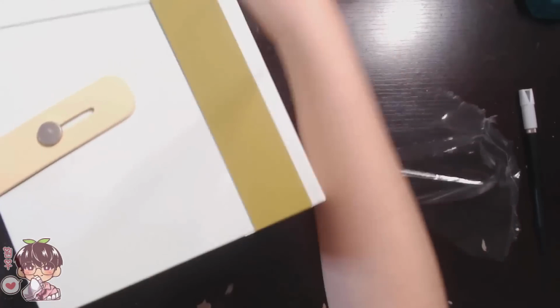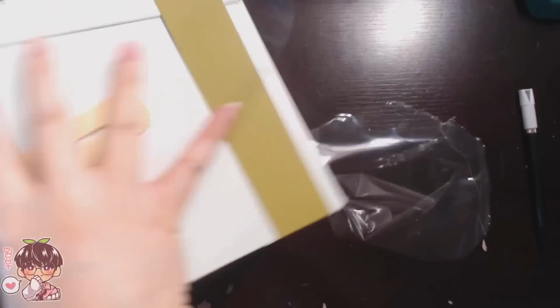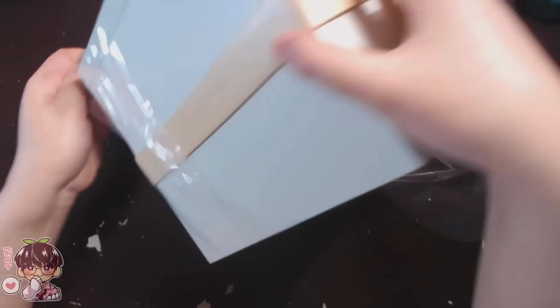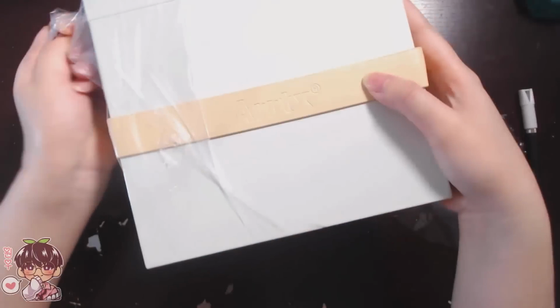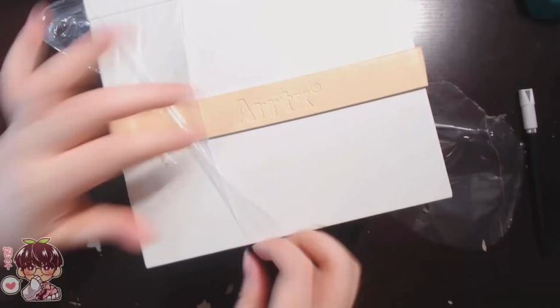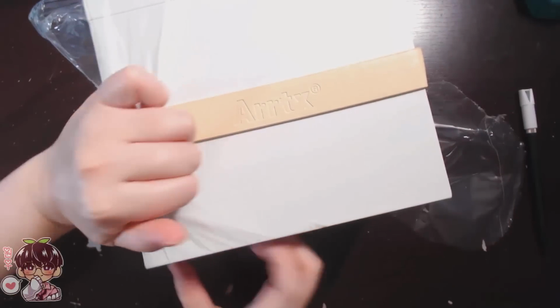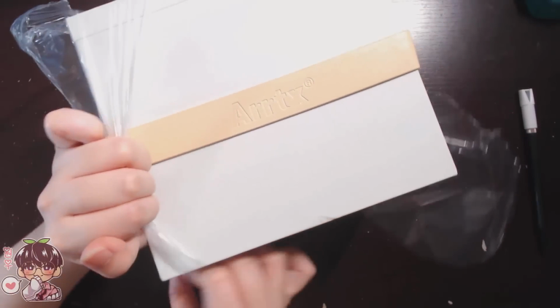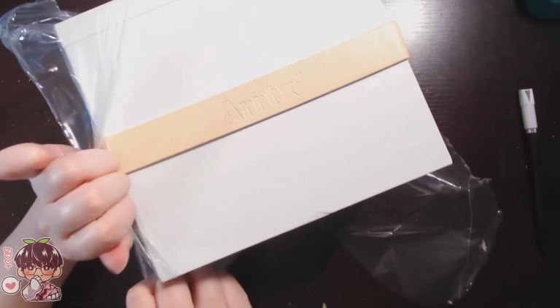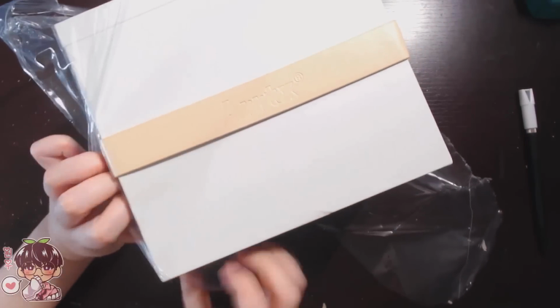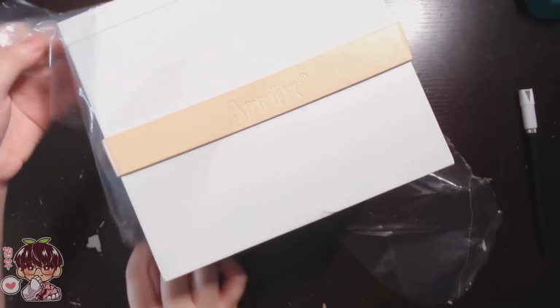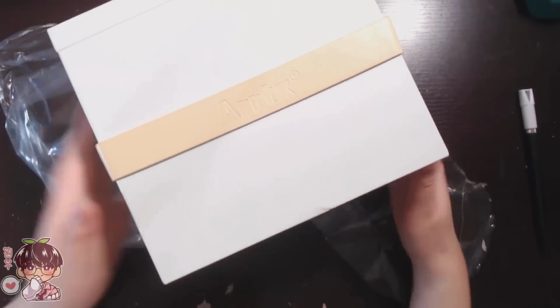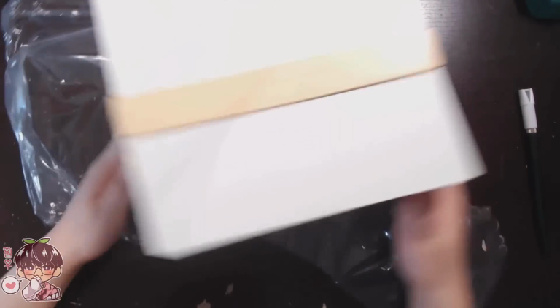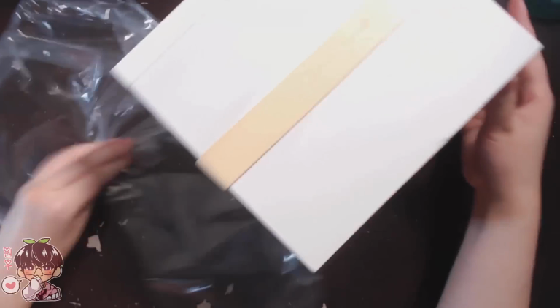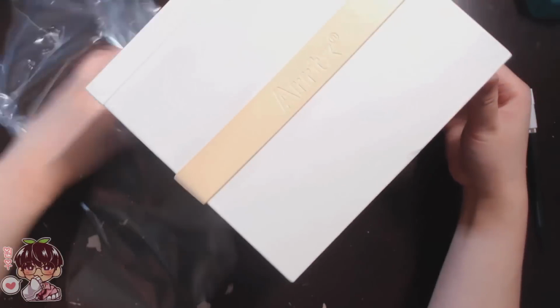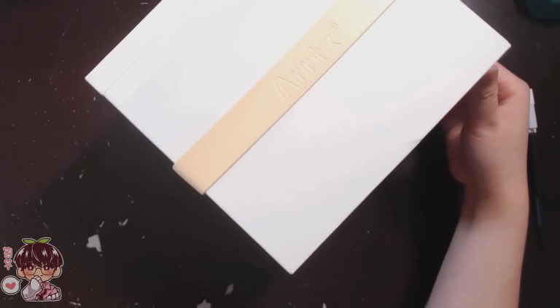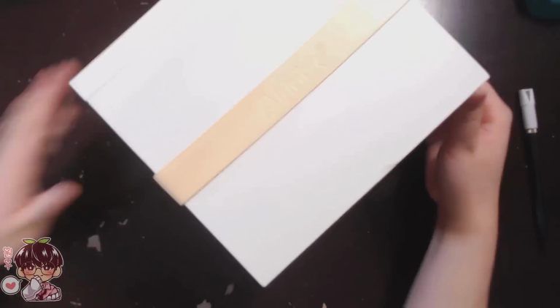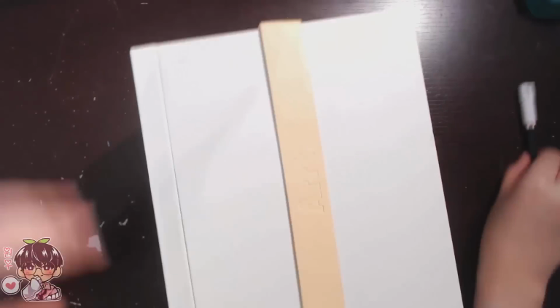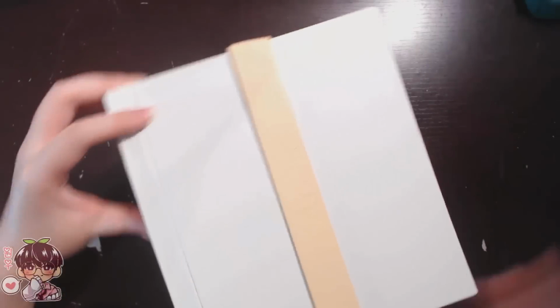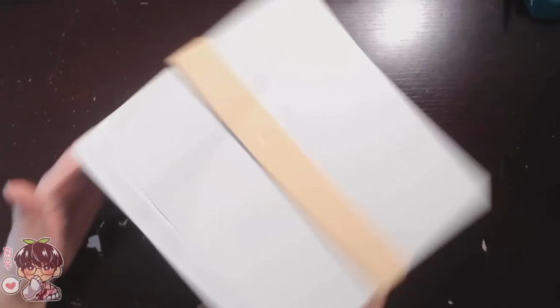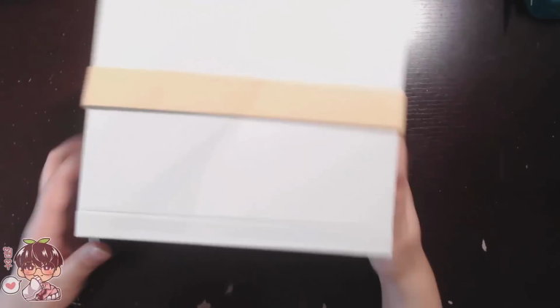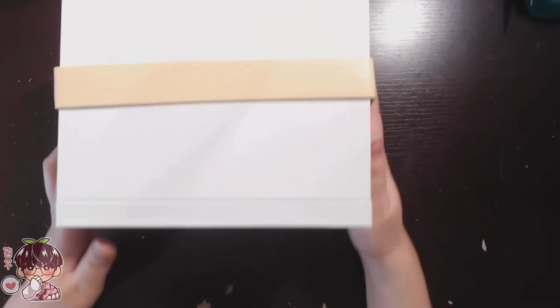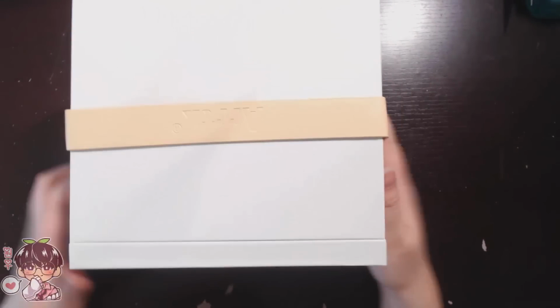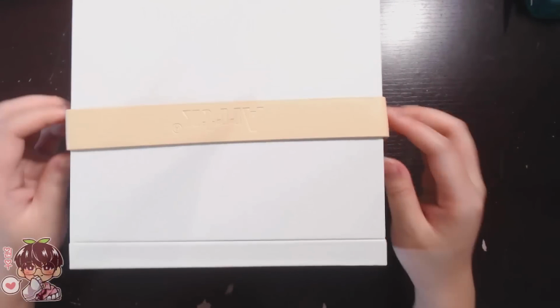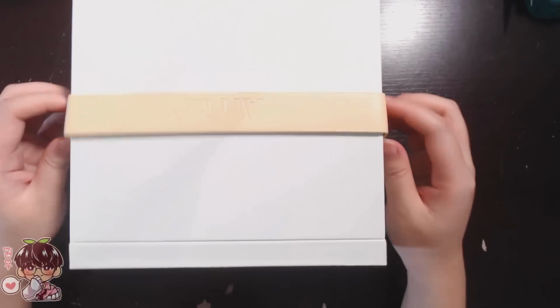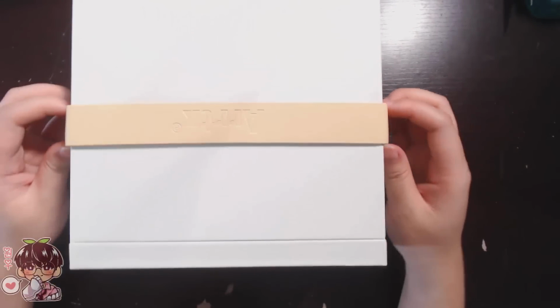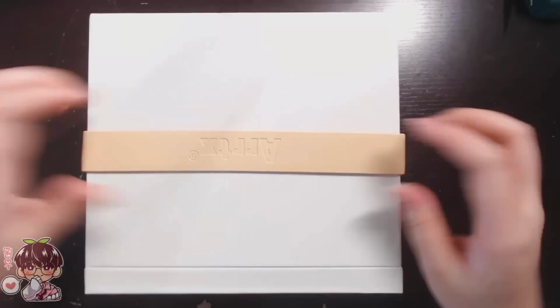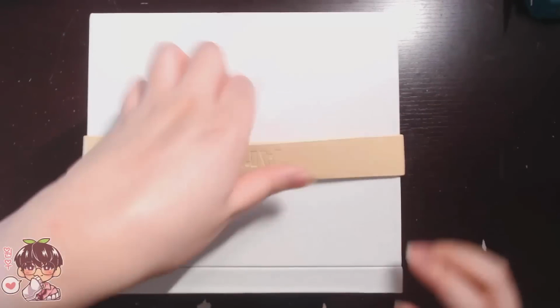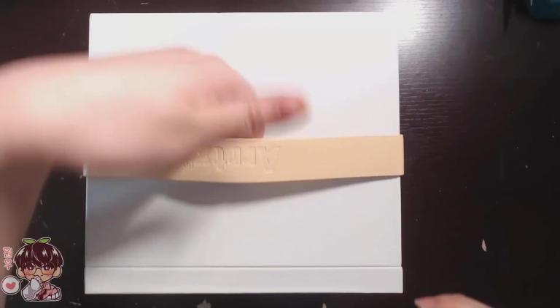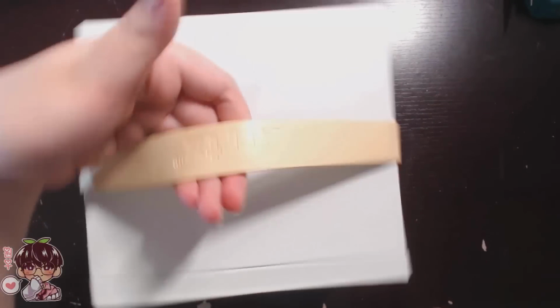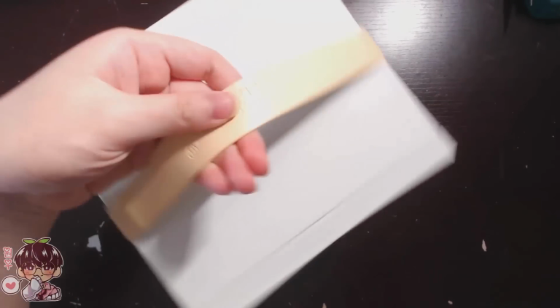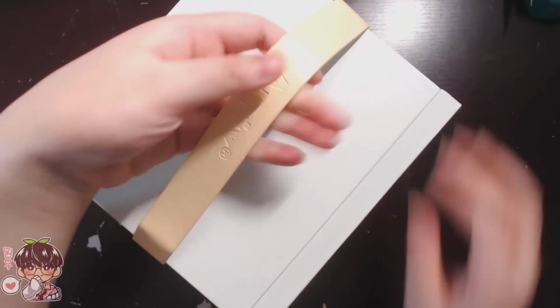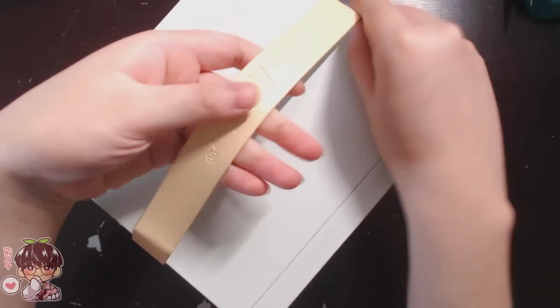The next thing I'm going to be showing you guys is the unboxing of the markers itself. You can see it comes in this pale green box, which I think looks really cute, with this little strap or handle.